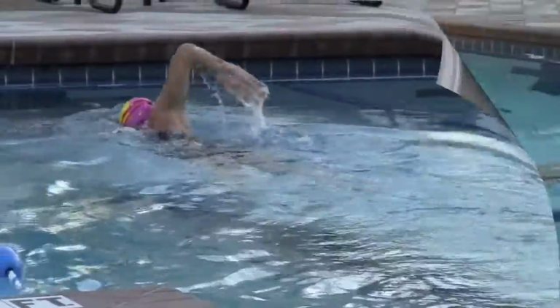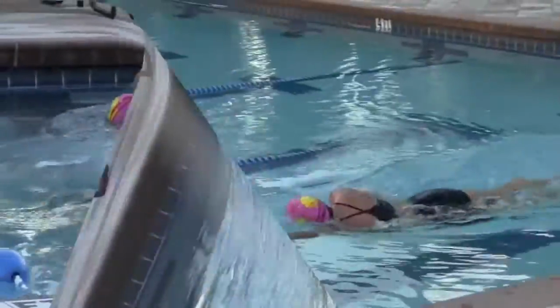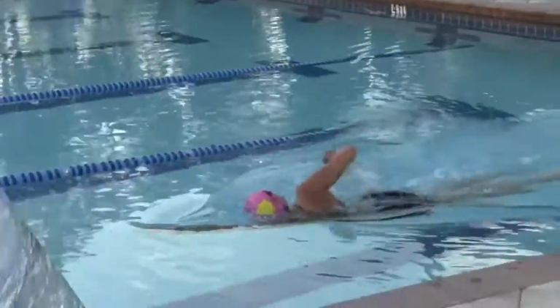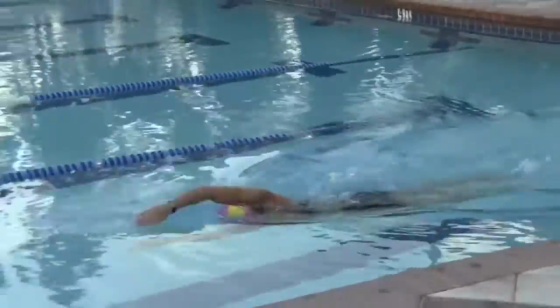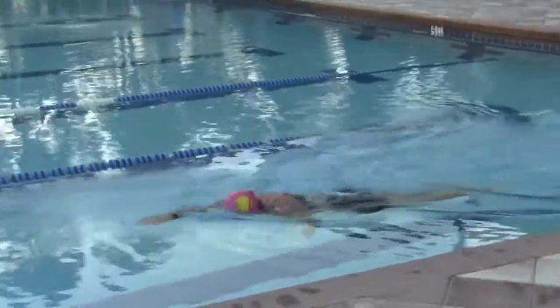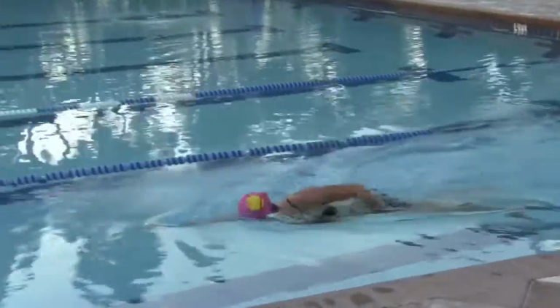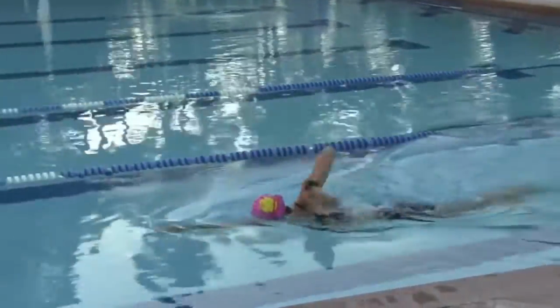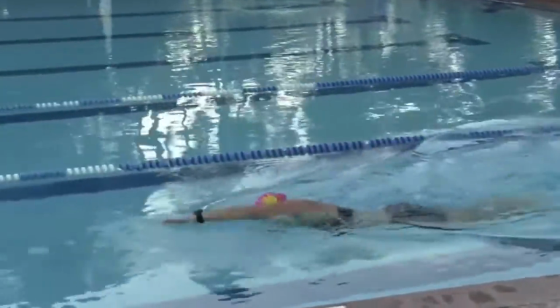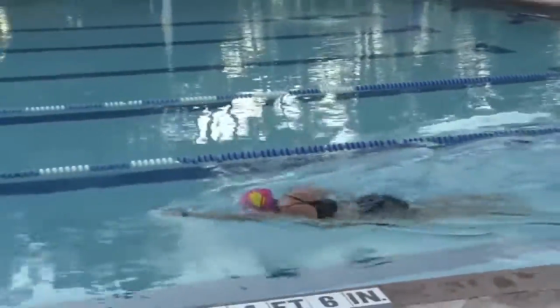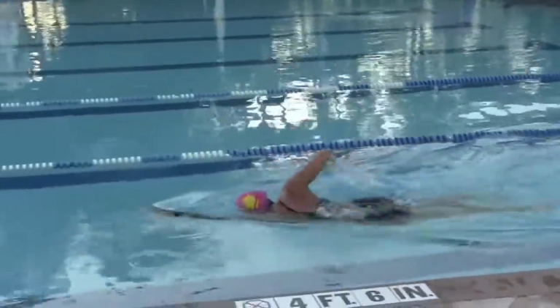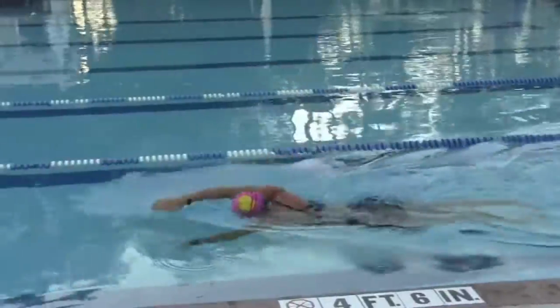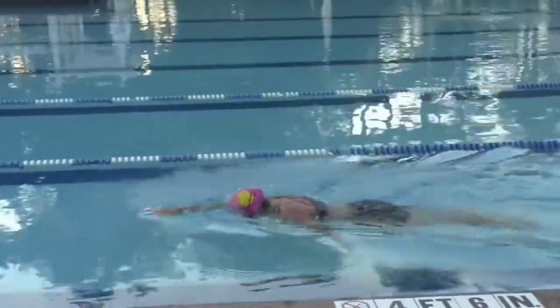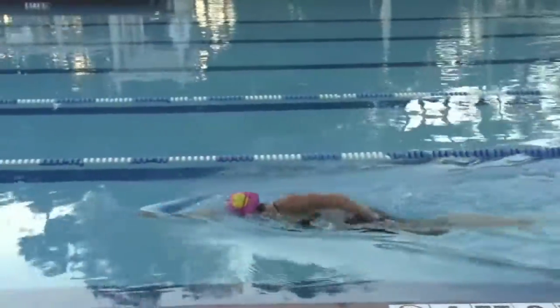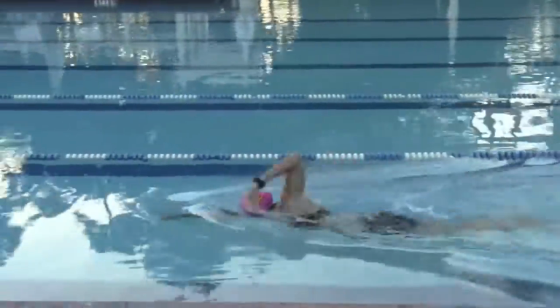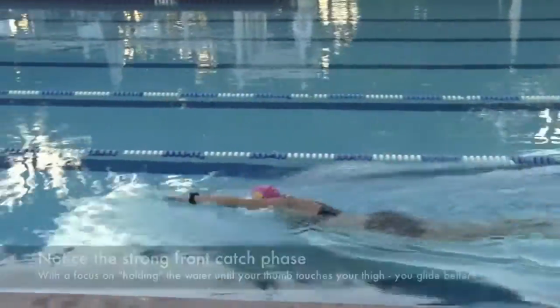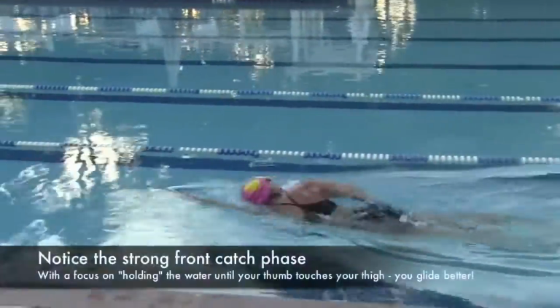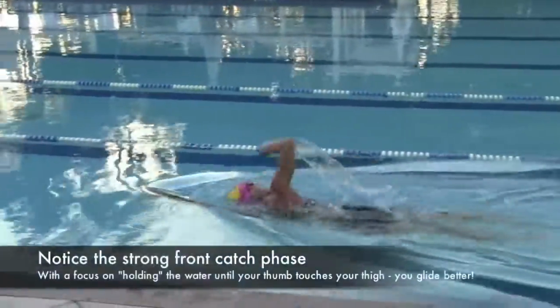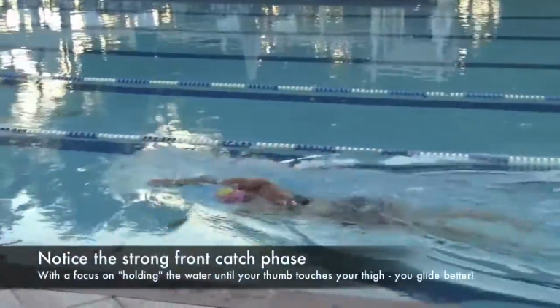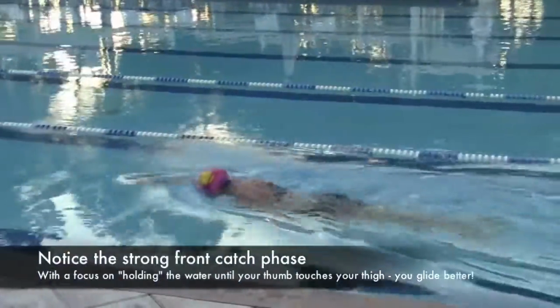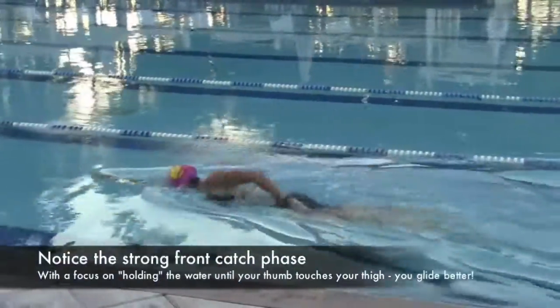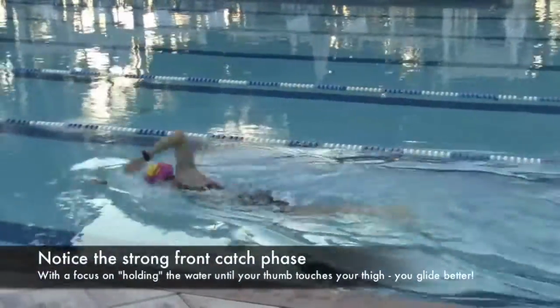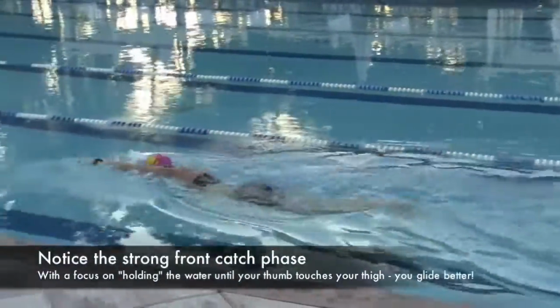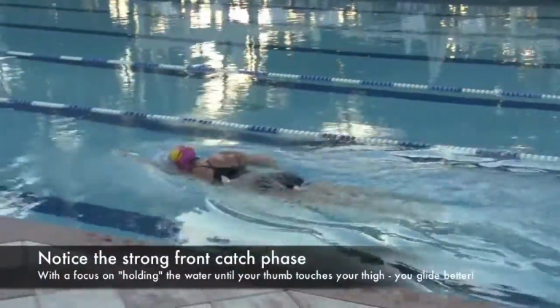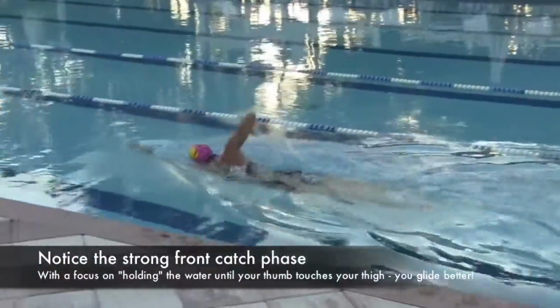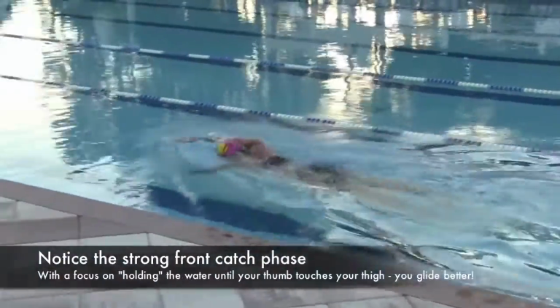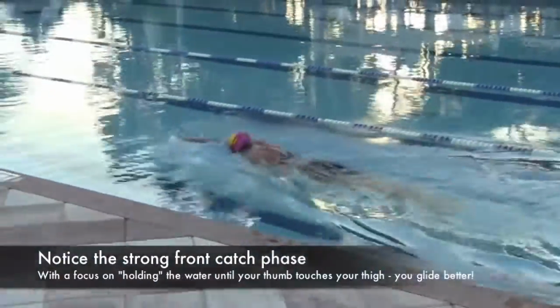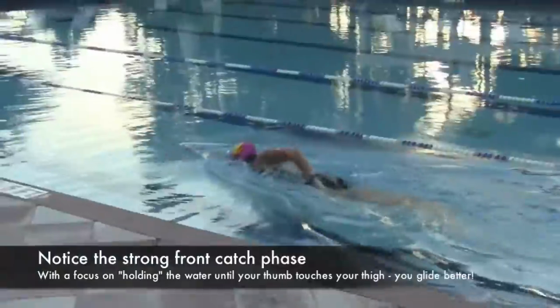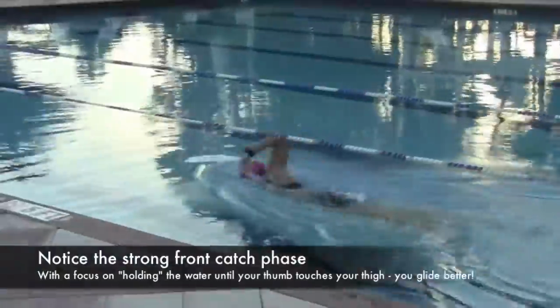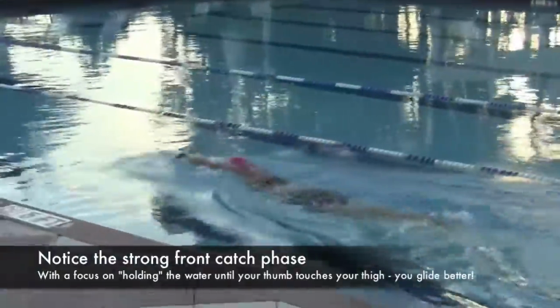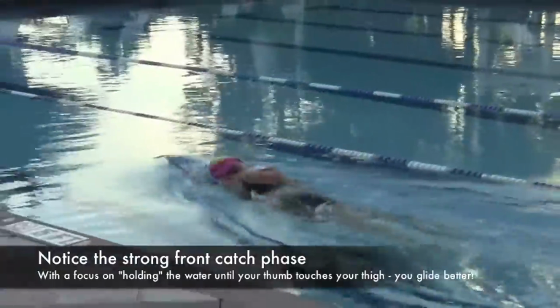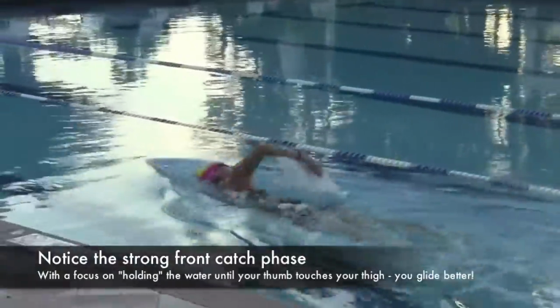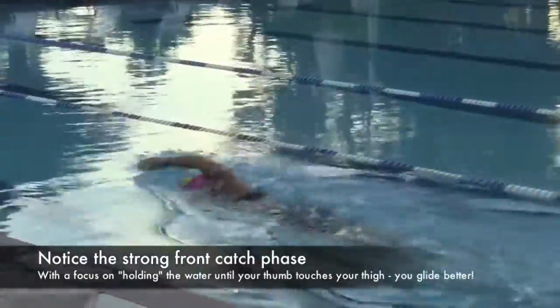Now when she comes off the wall here, we're going to show it at normal speed. What I want you to pay attention to is notice that she doesn't pull her hand out of the water until her hand touches her thigh.